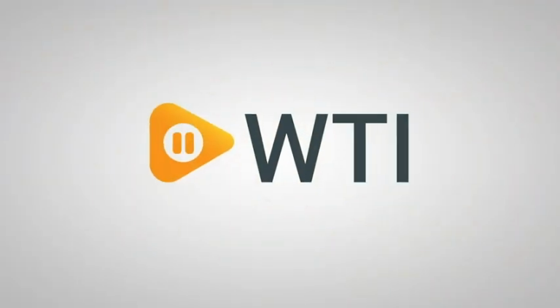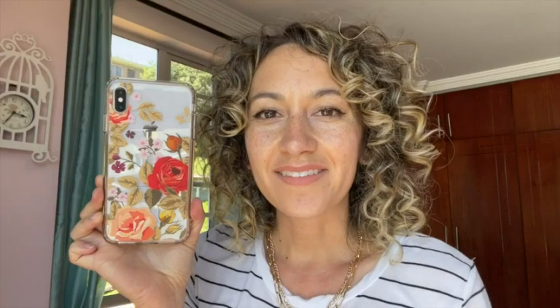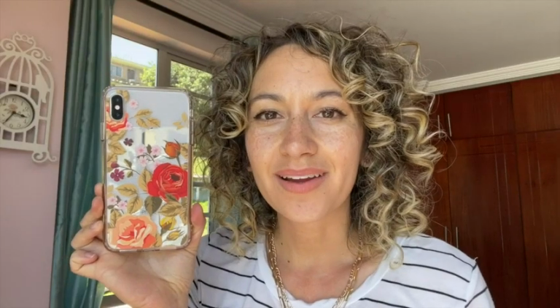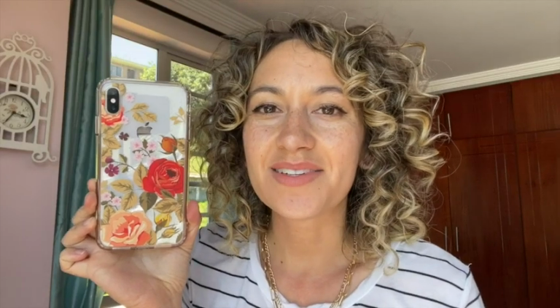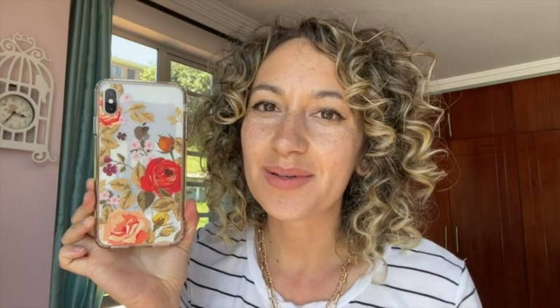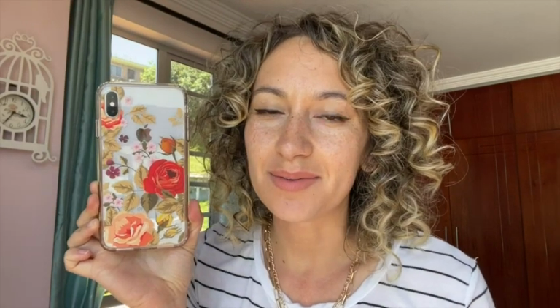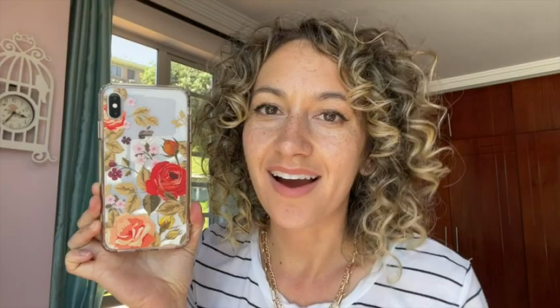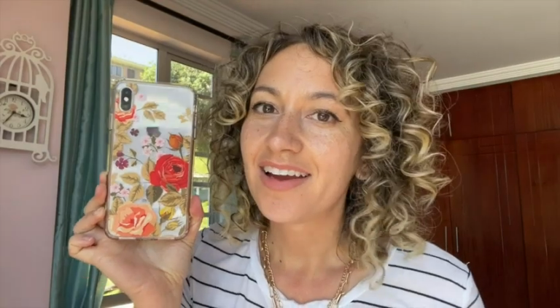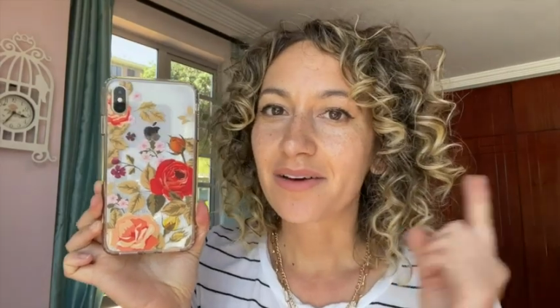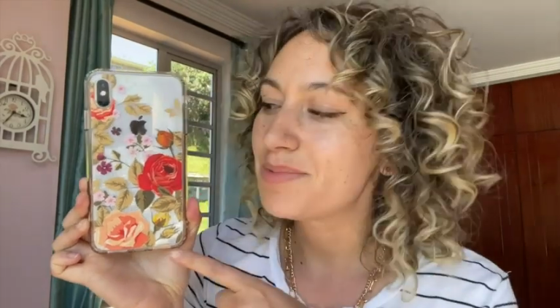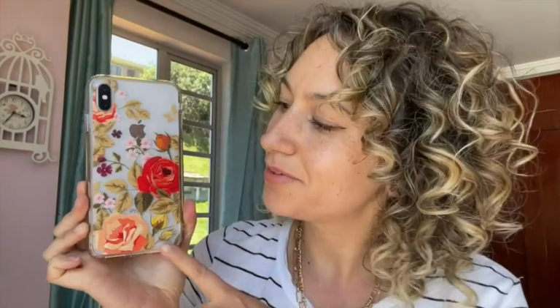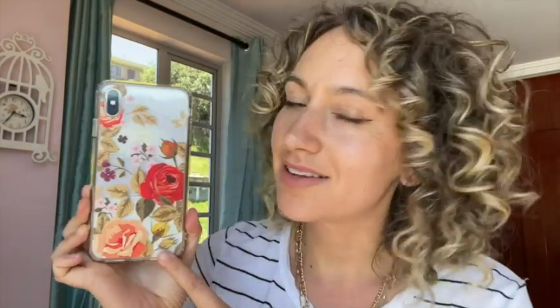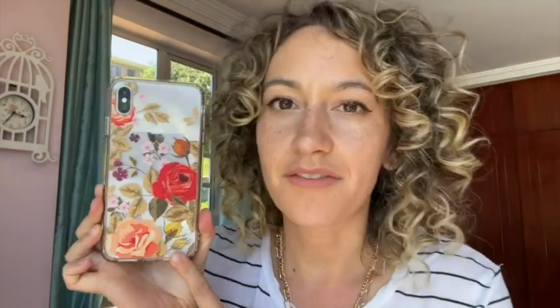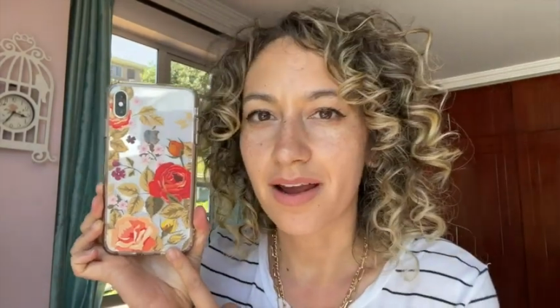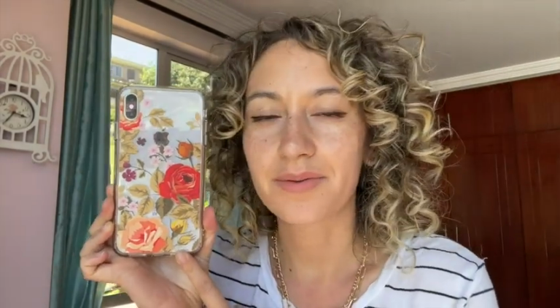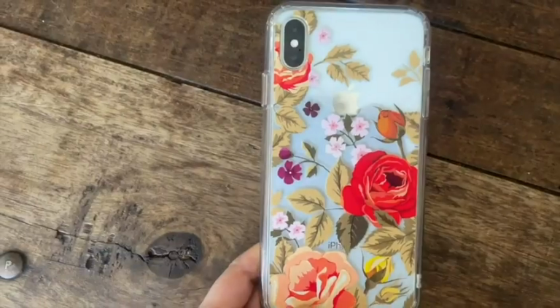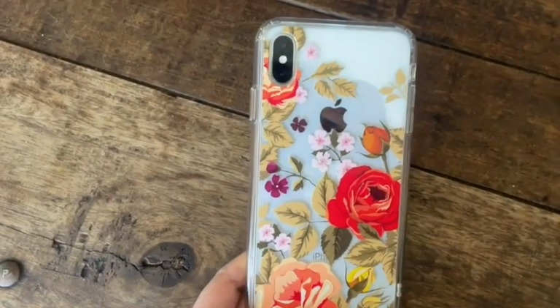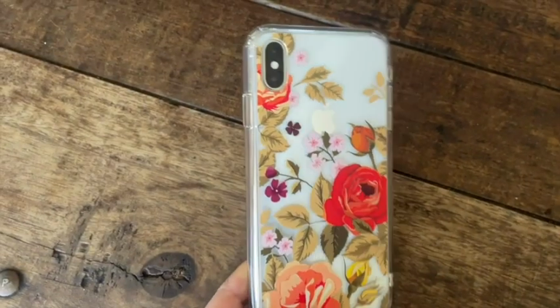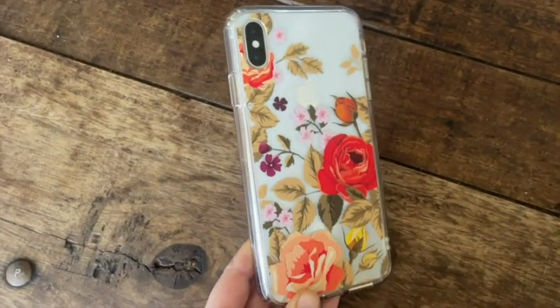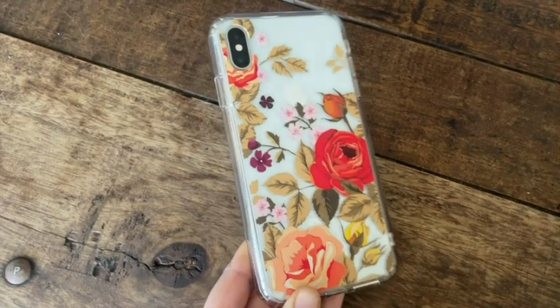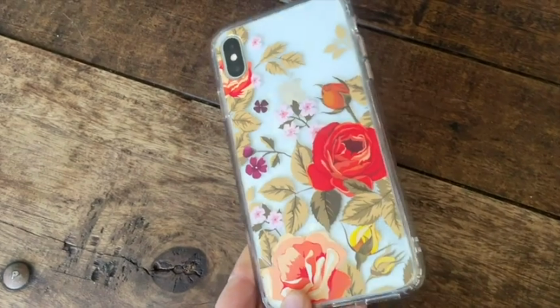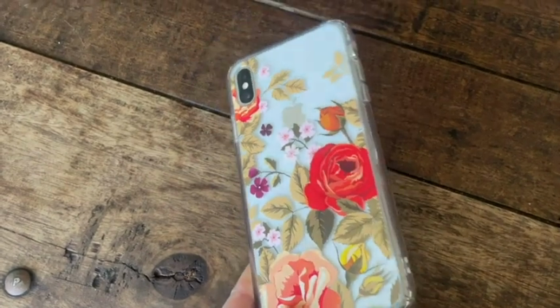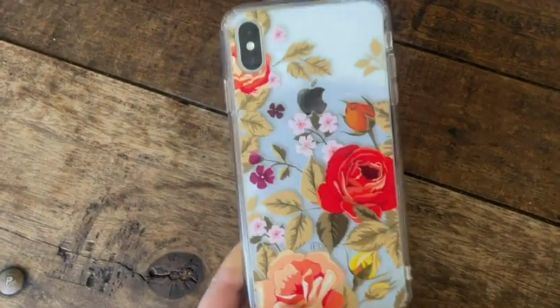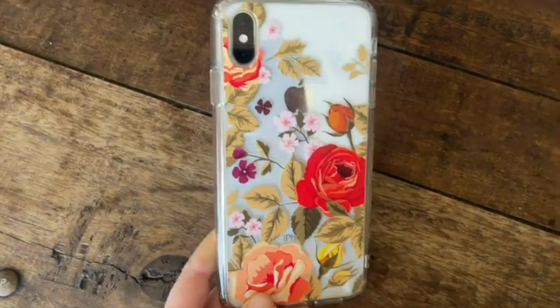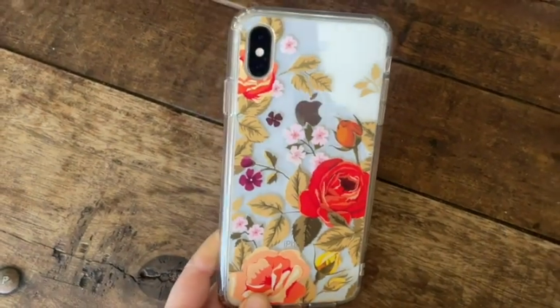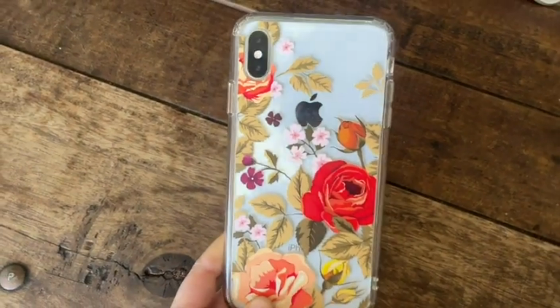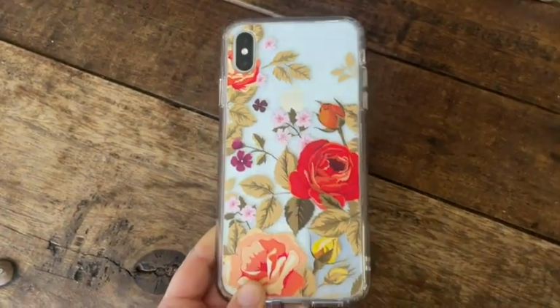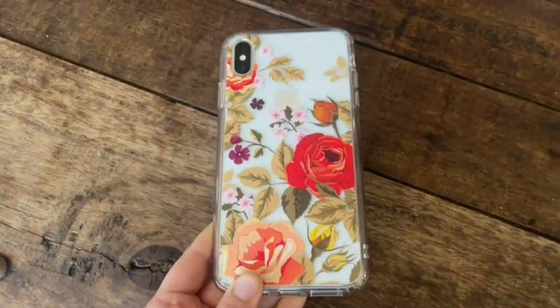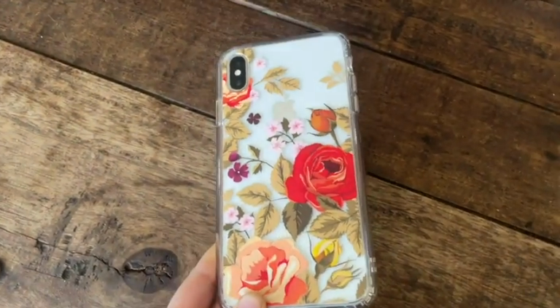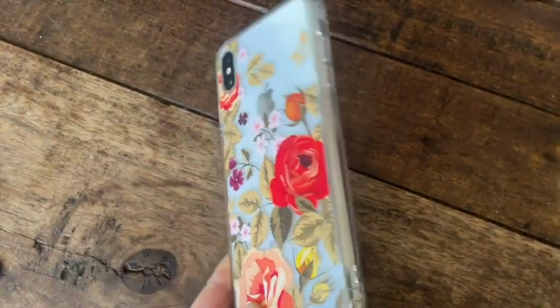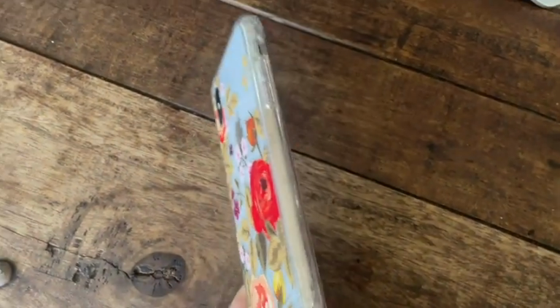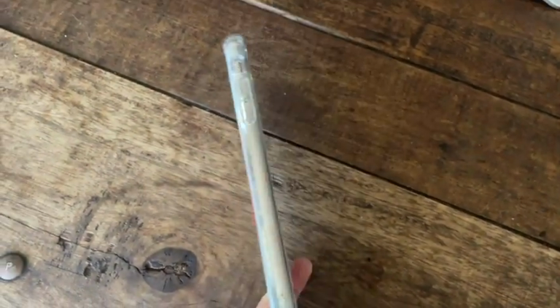Hey everyone, it's Davida with WTI. Check out this beautiful case that I got for my iPhone XS Max. This is the Mosnovo Vintage Roses case and I absolutely love how it looks.